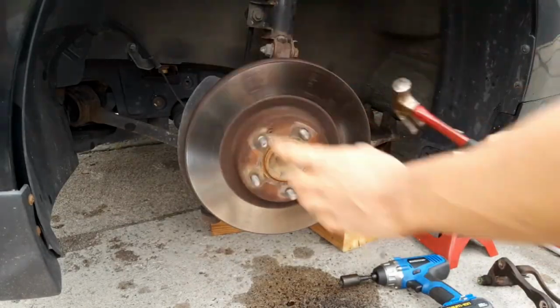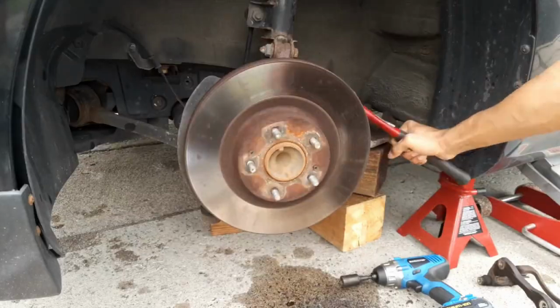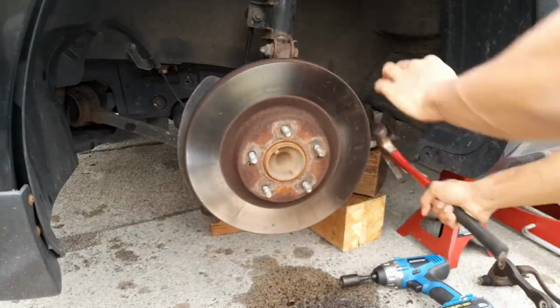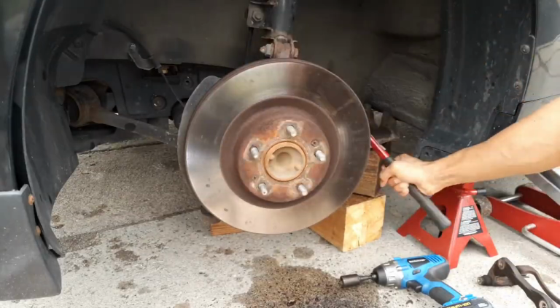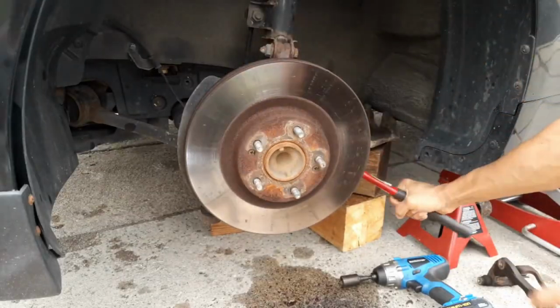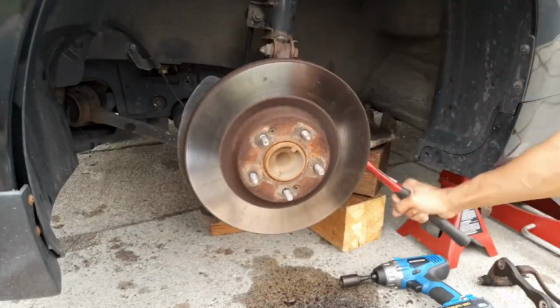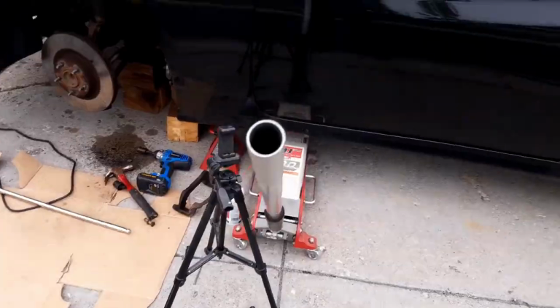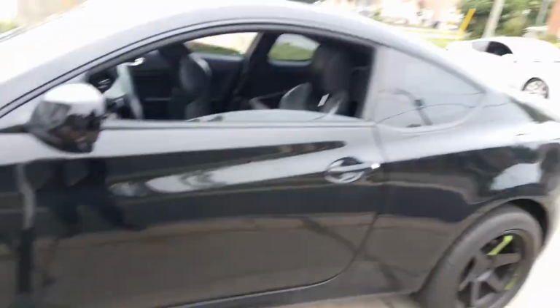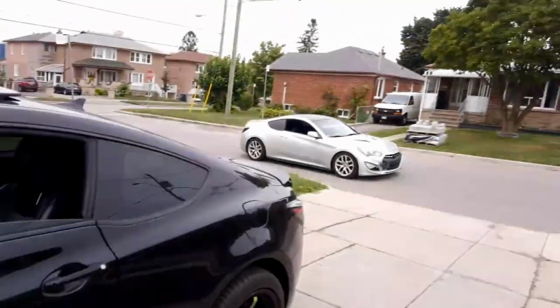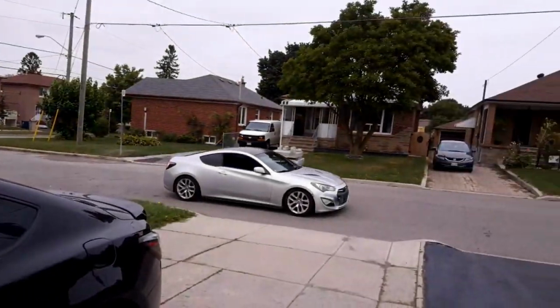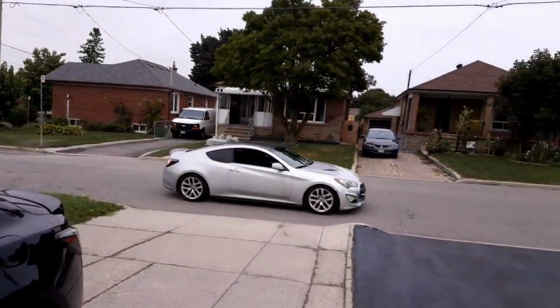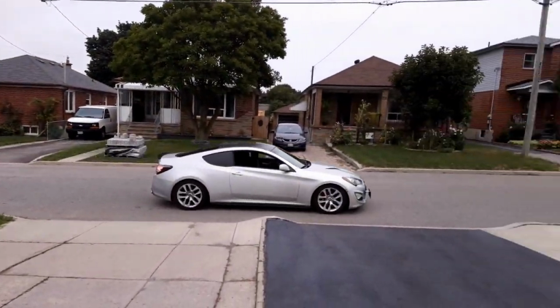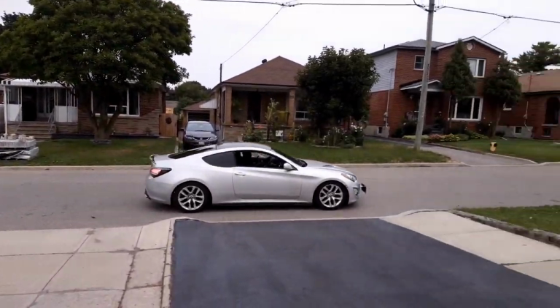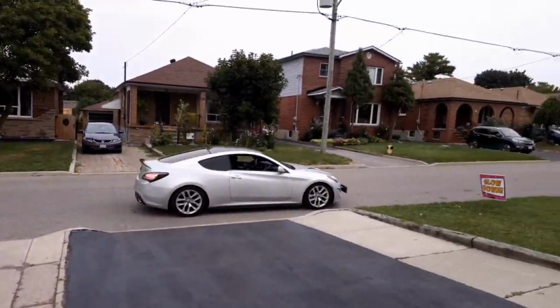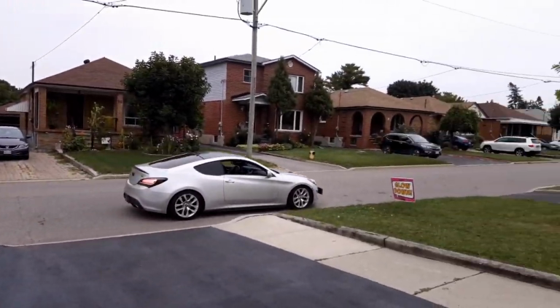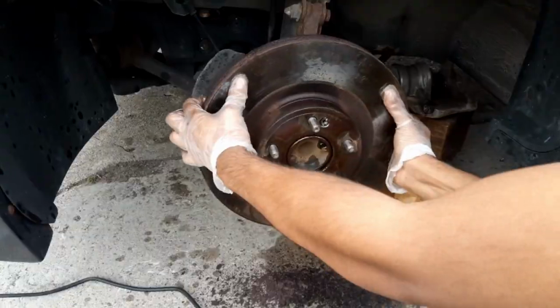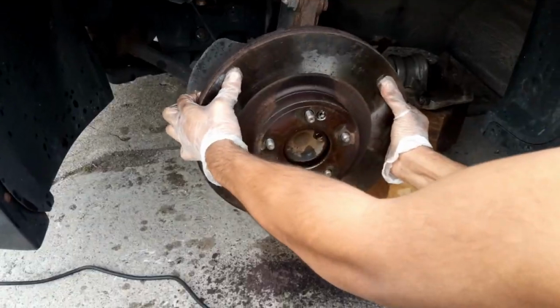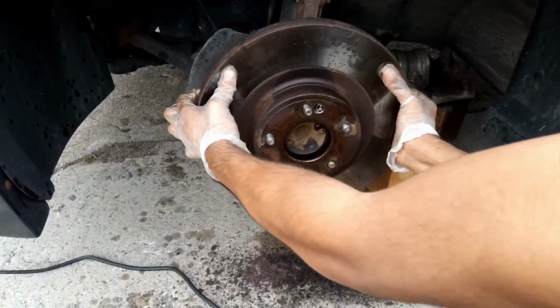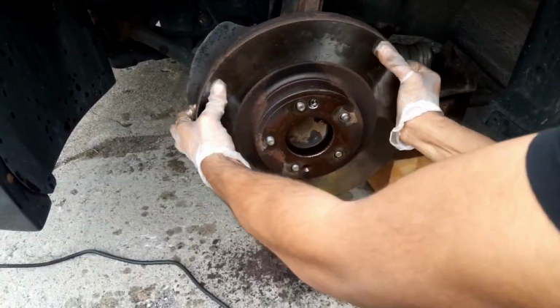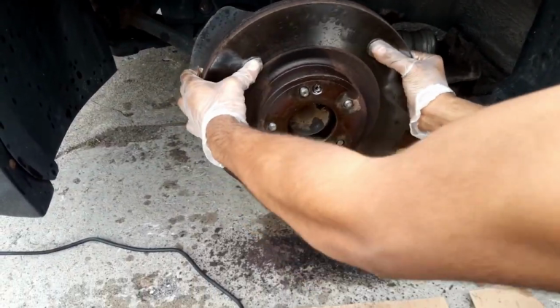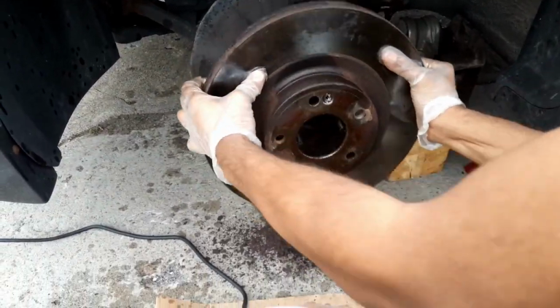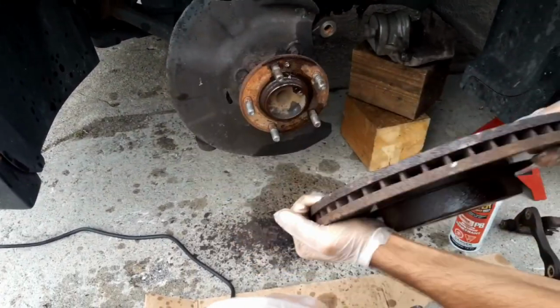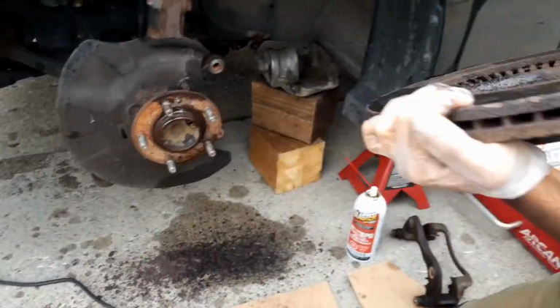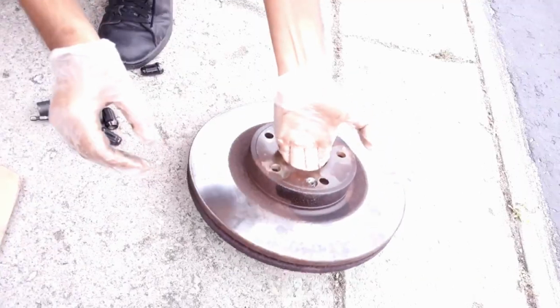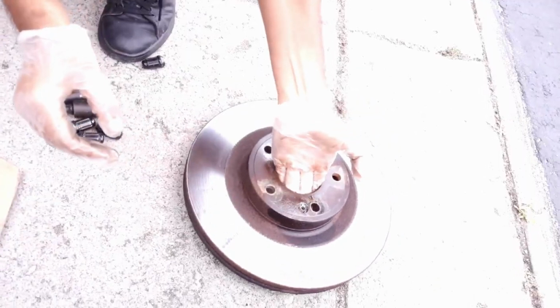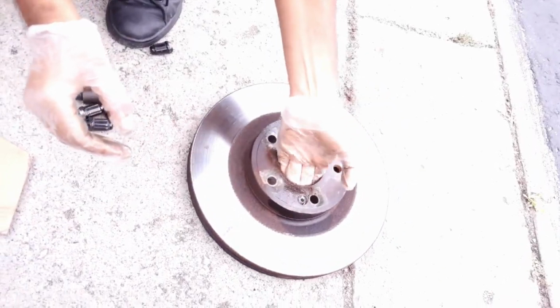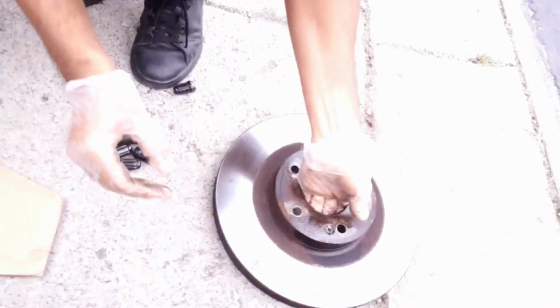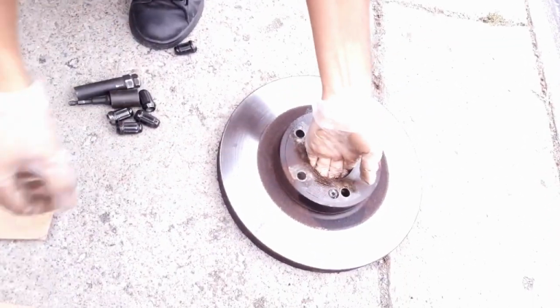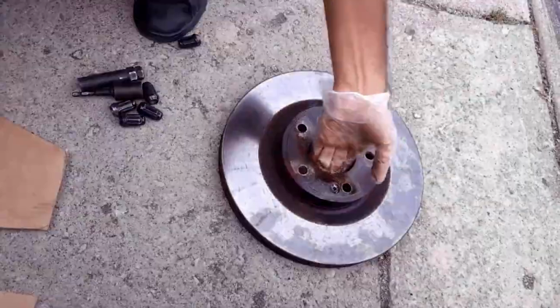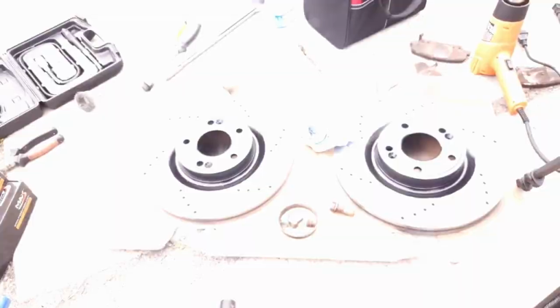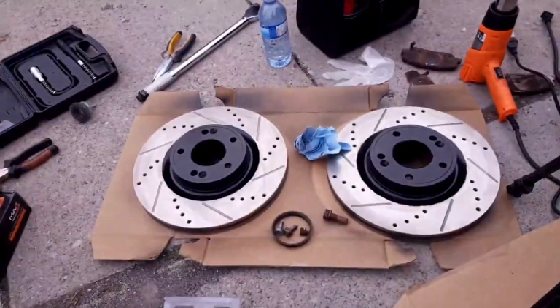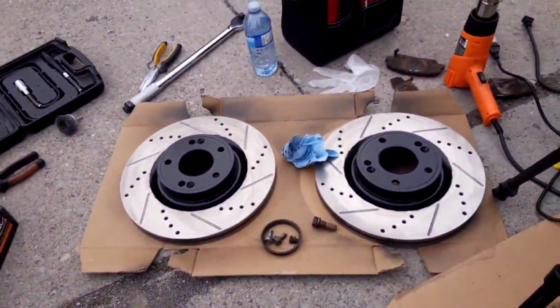Once you have that done, take a hammer and bang away the rotor because it's rust-welded on. And hey, check it out — a VK2! Once you have that done, you can easily wiggle the rotor out, and we're done with this. Can't wait to put these new rotors on.